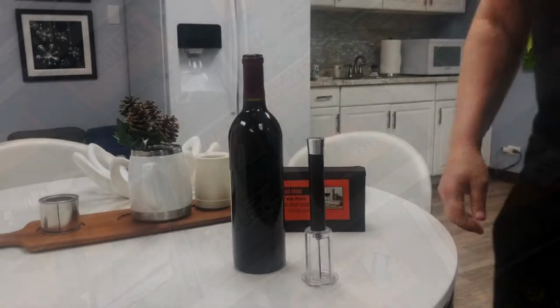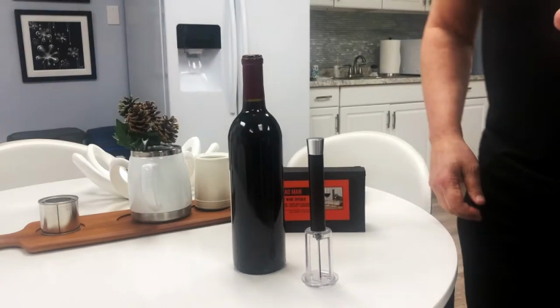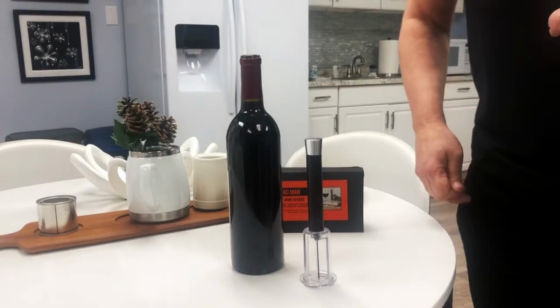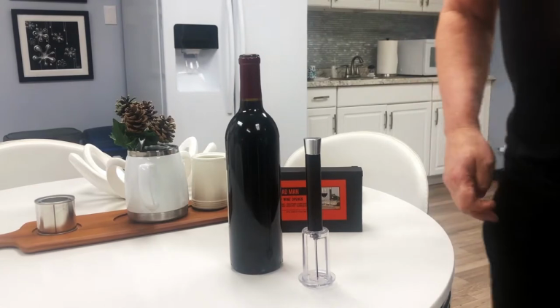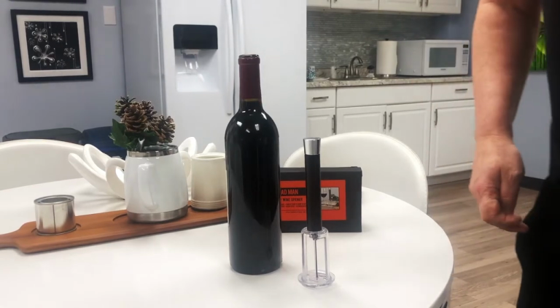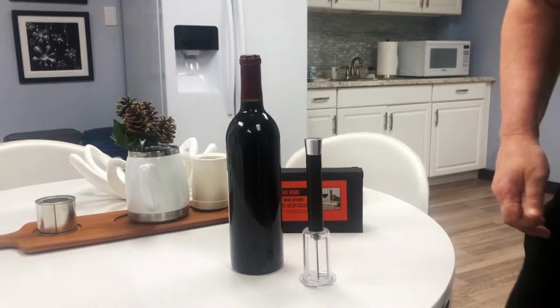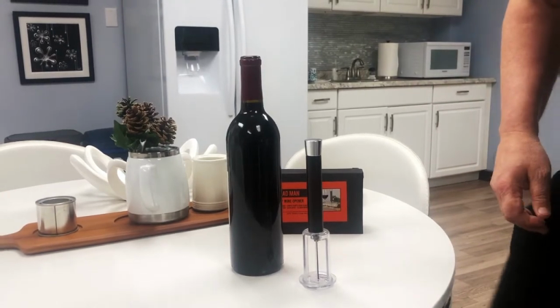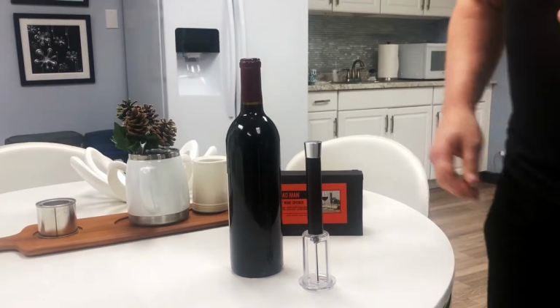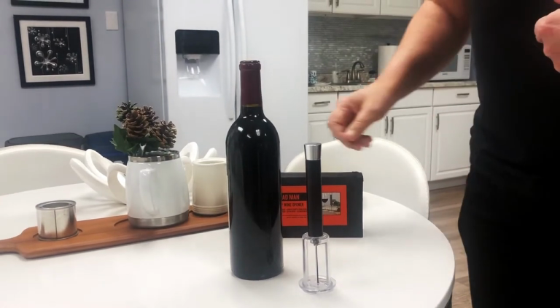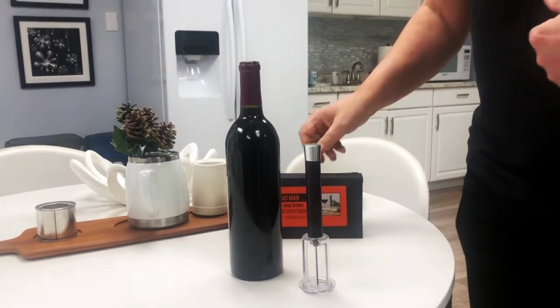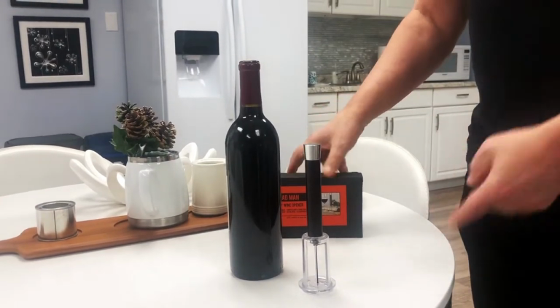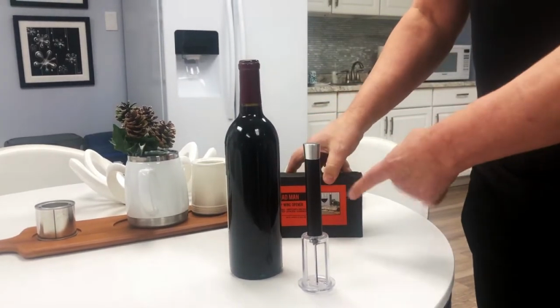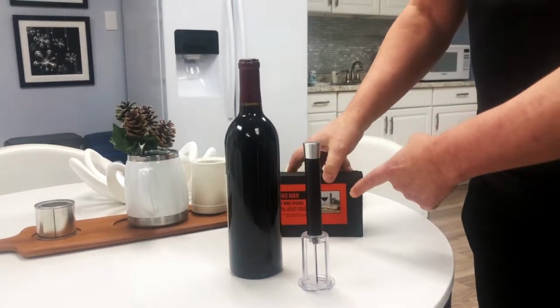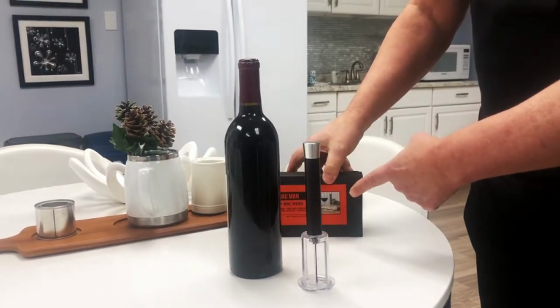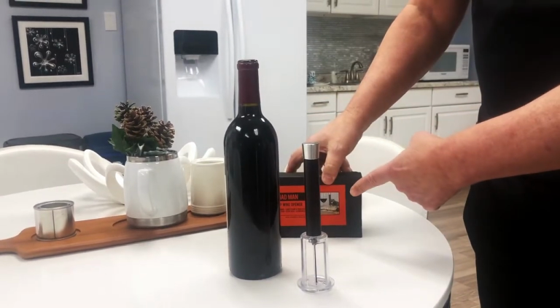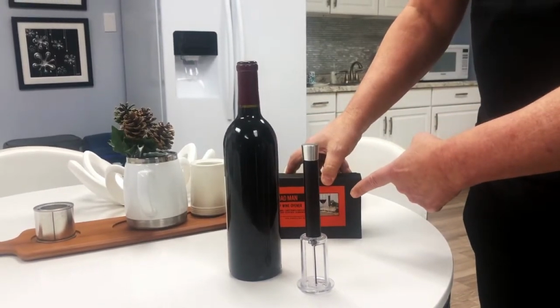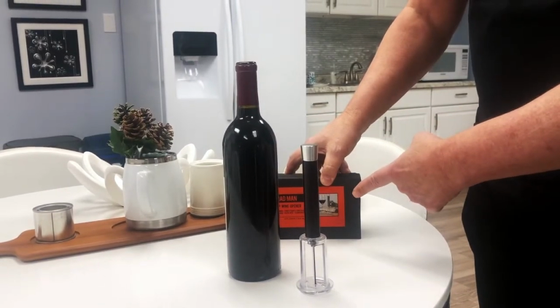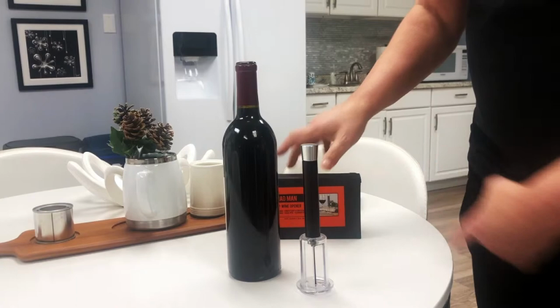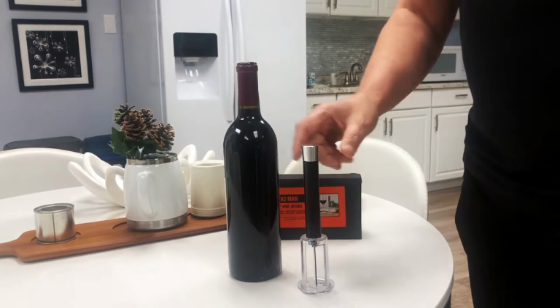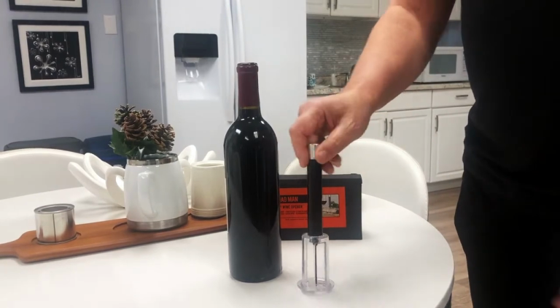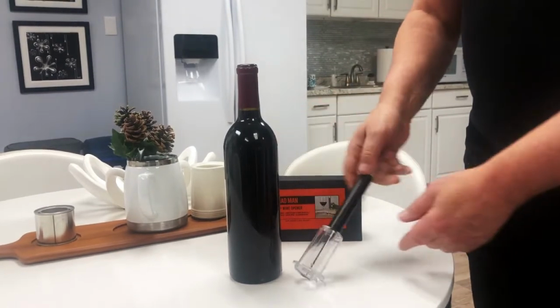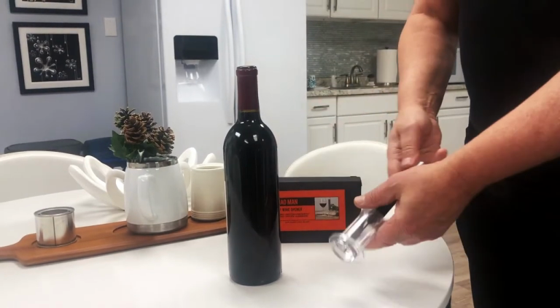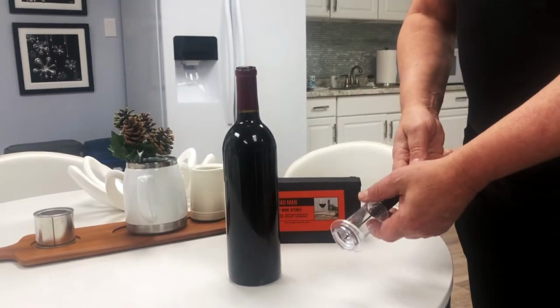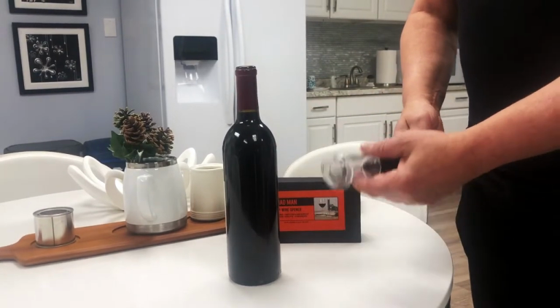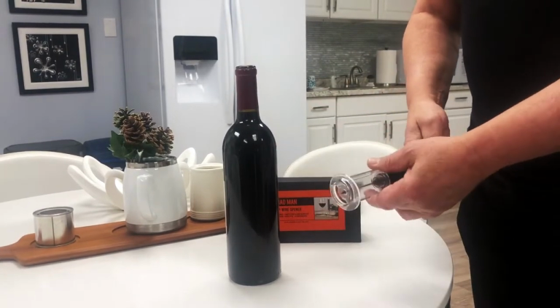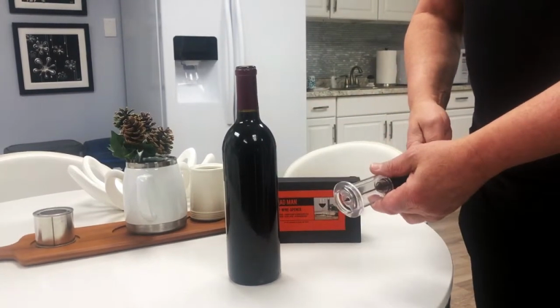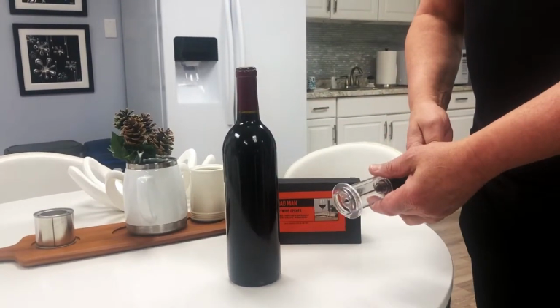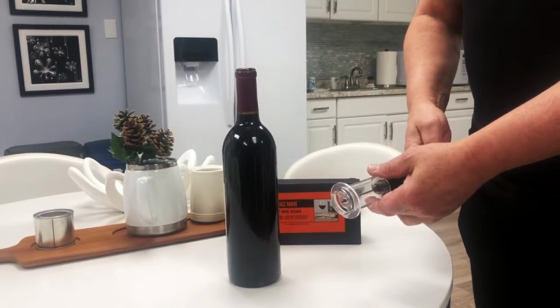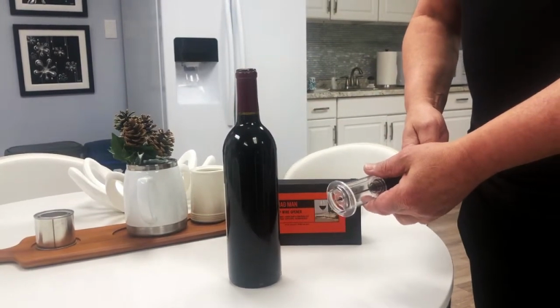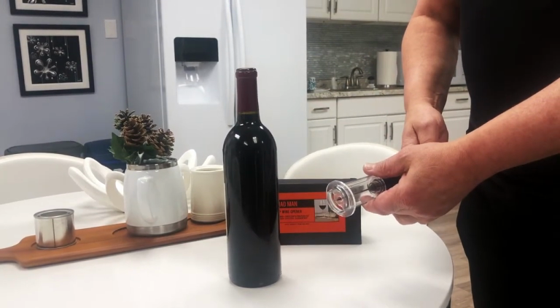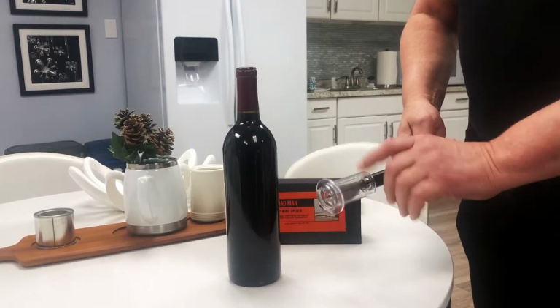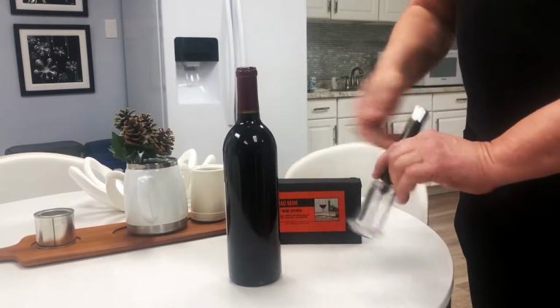Hey, good afternoon, this is Duckstein from Madman and we're going to show you today how to use the air pump wine opener. It's a simple little gadget that will open up a wine bottle quick and easy.